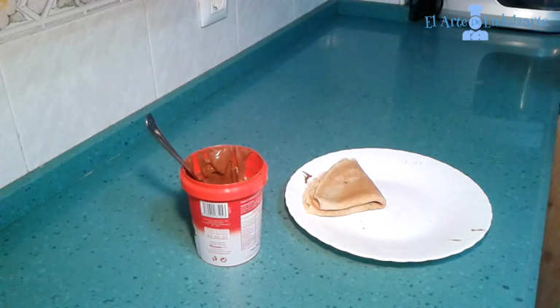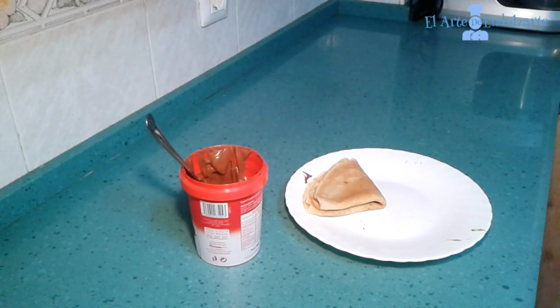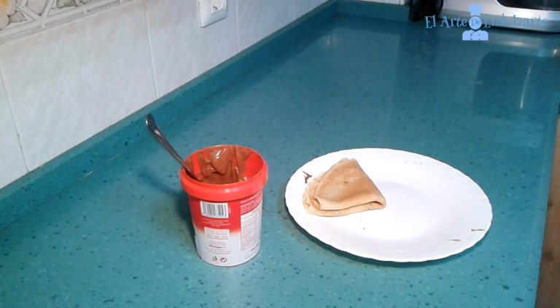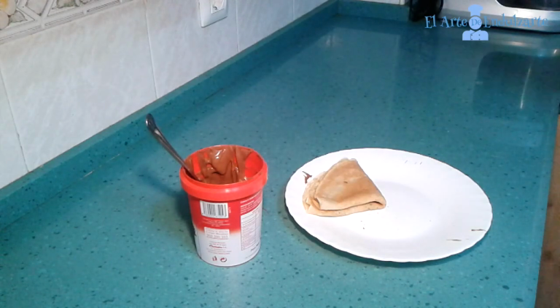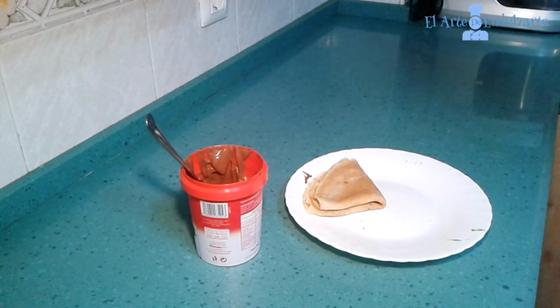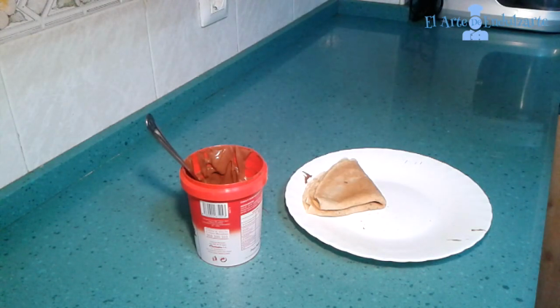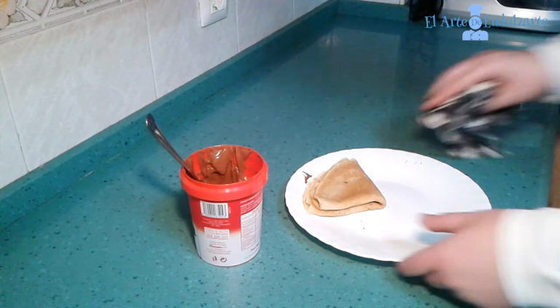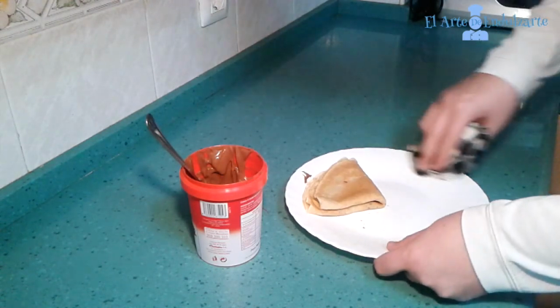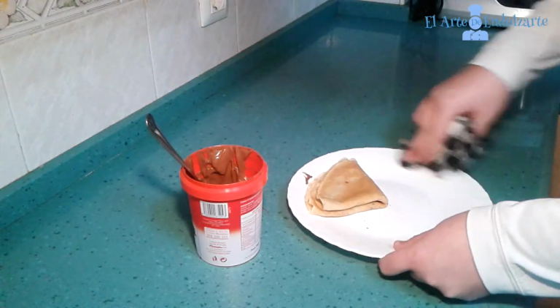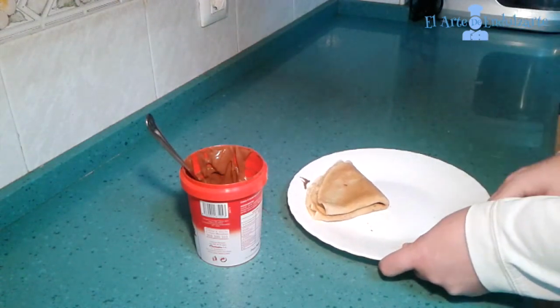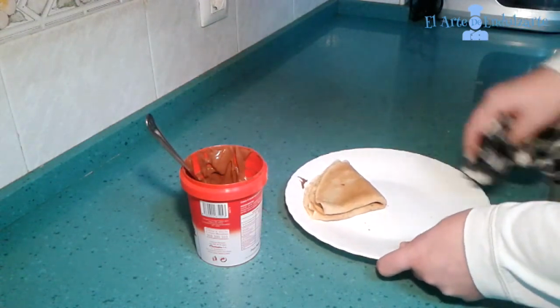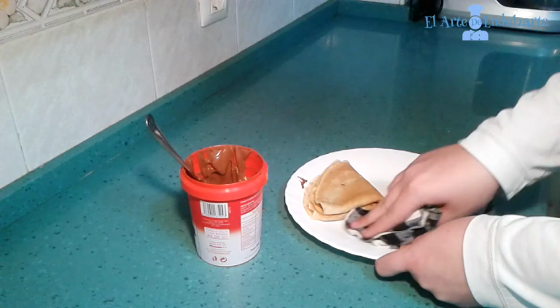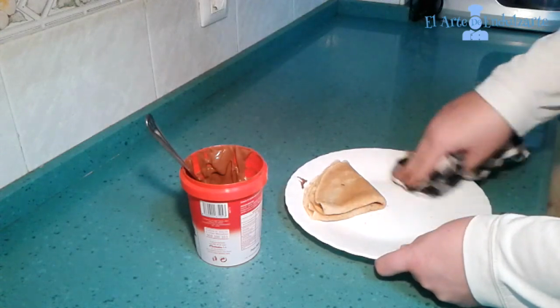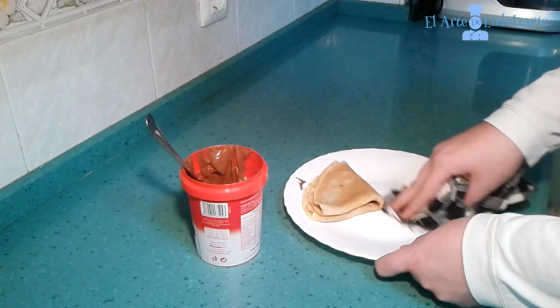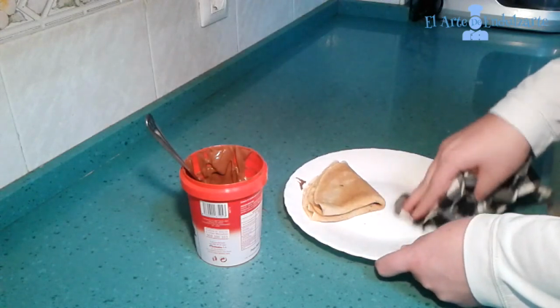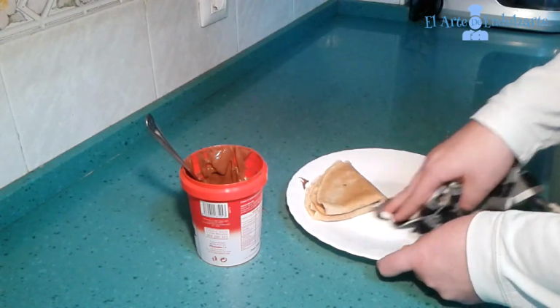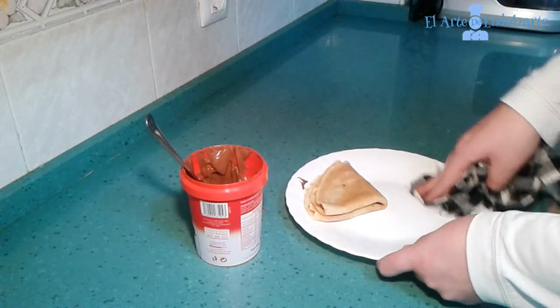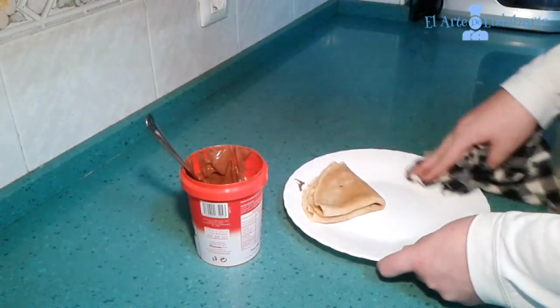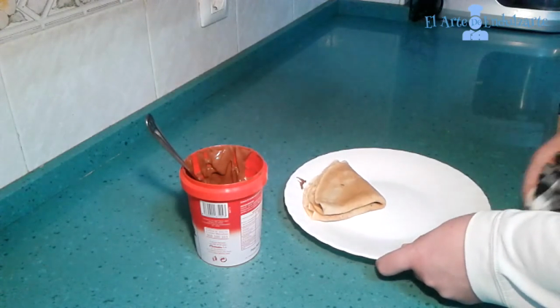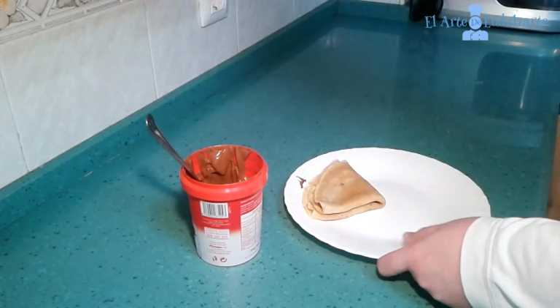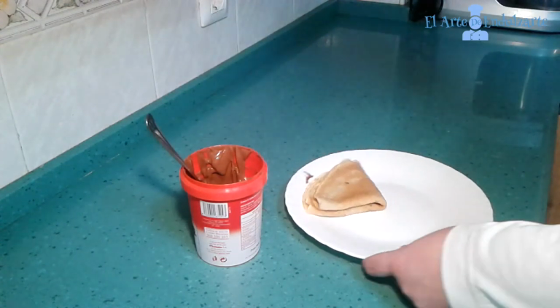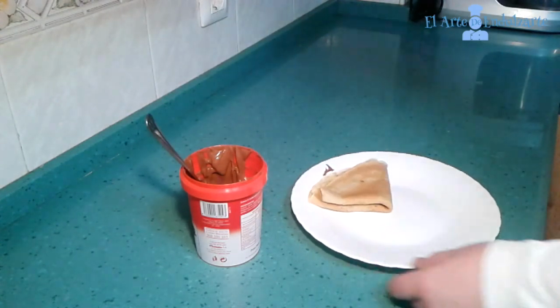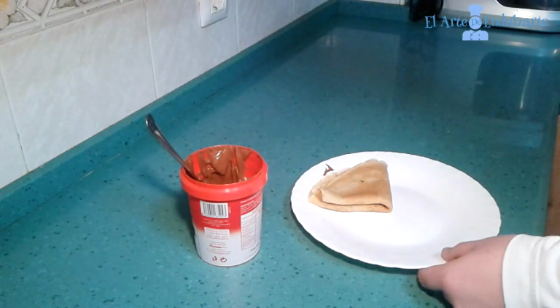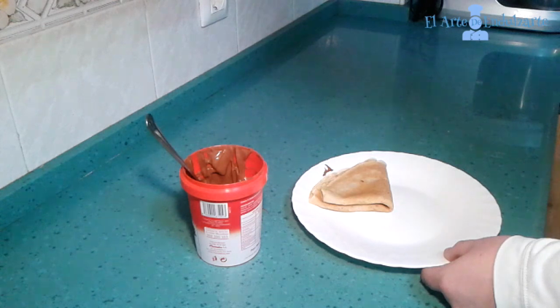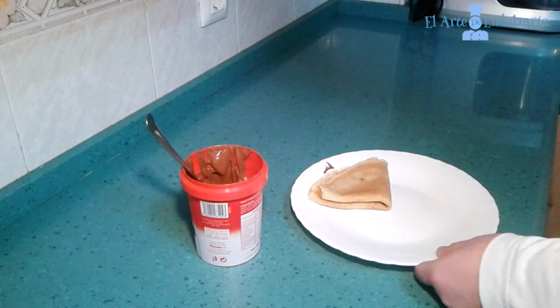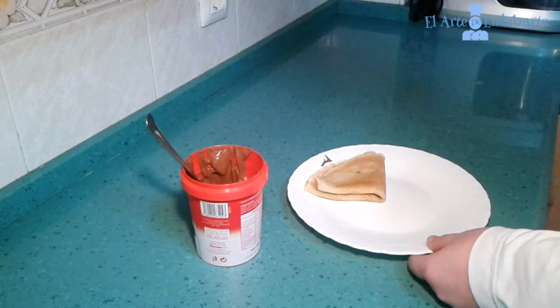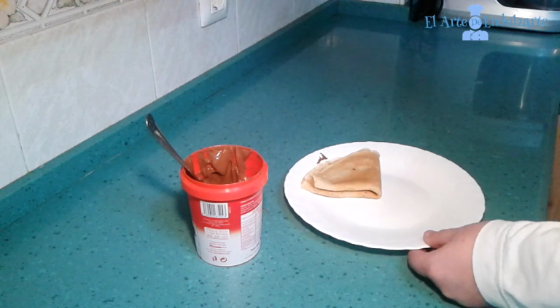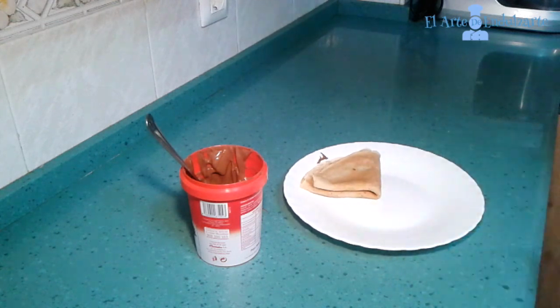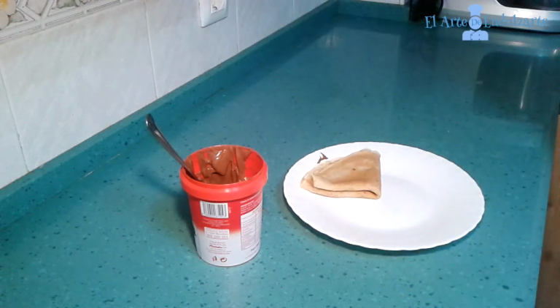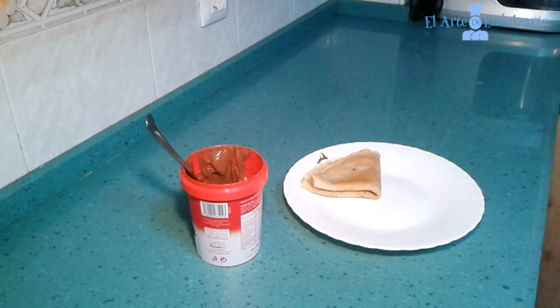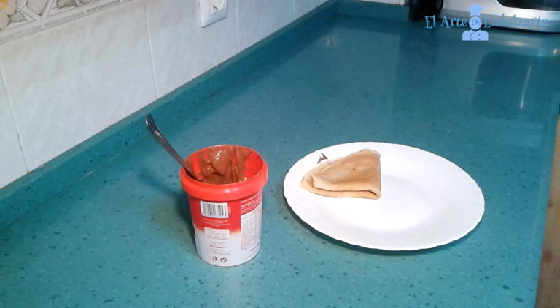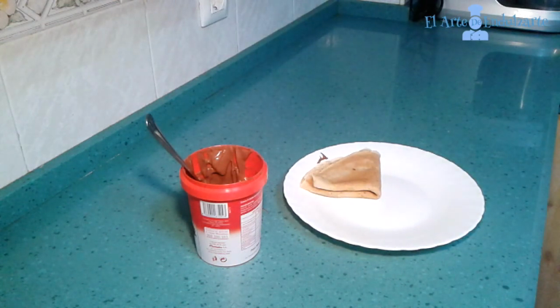First we are going to clean our plate because I have Nutella on it. It's ready to be enjoyed.